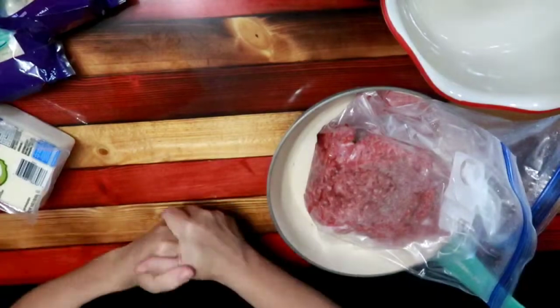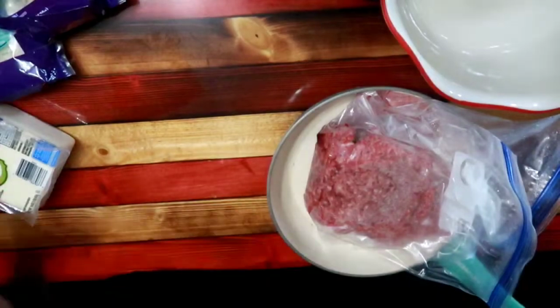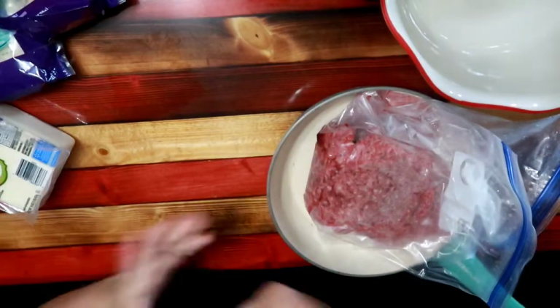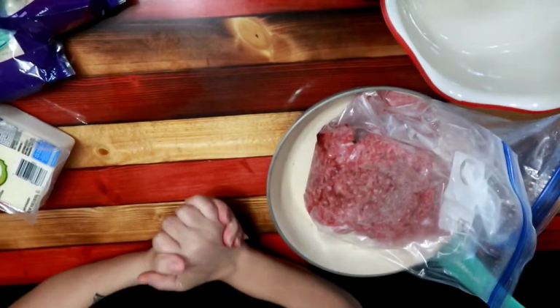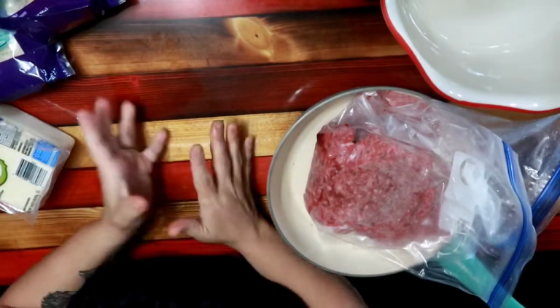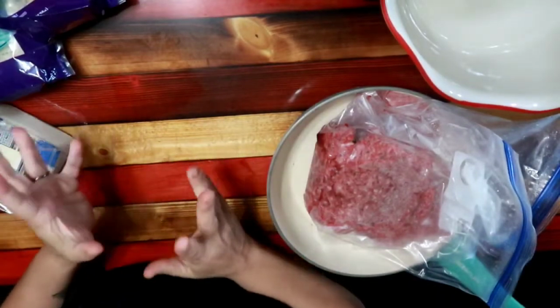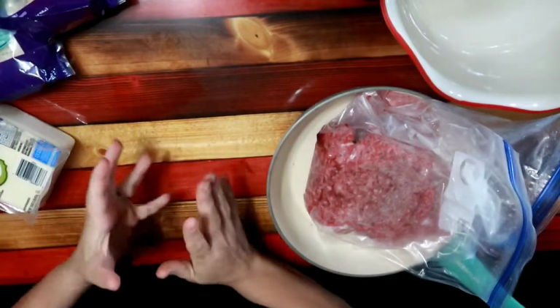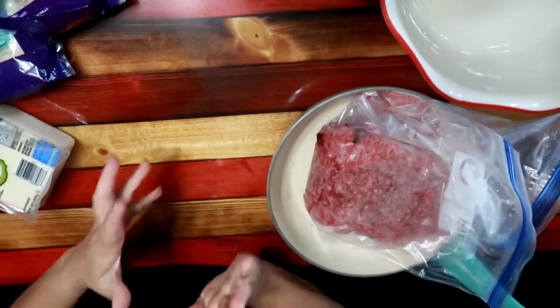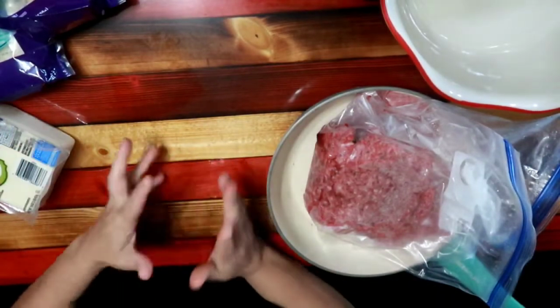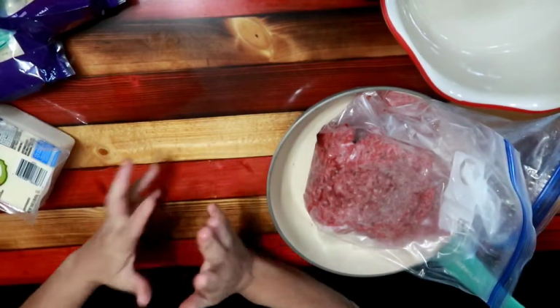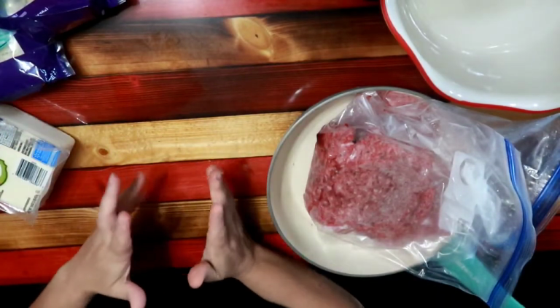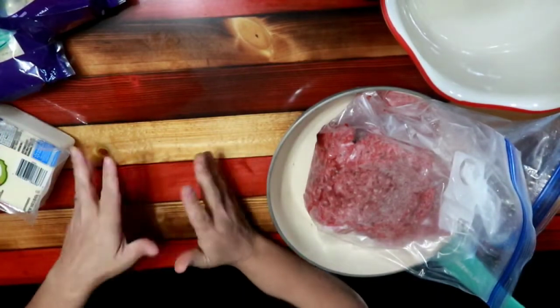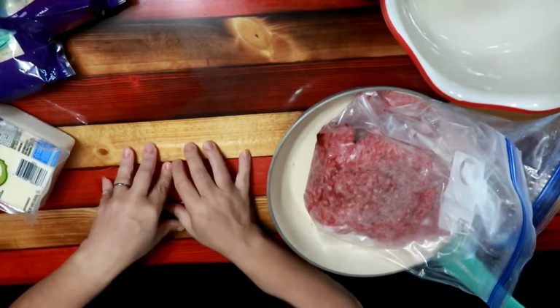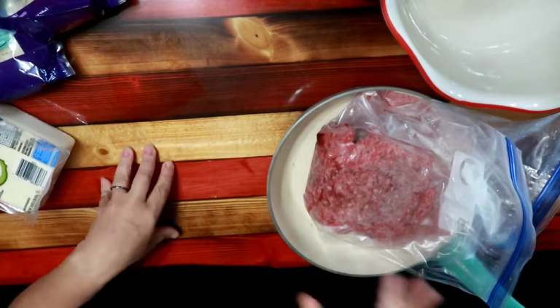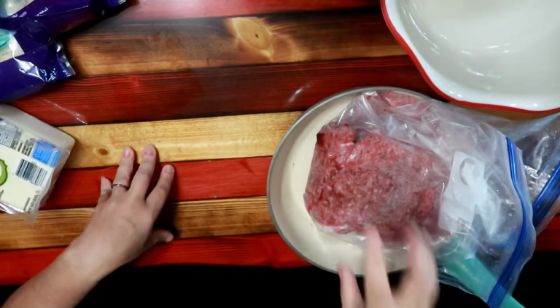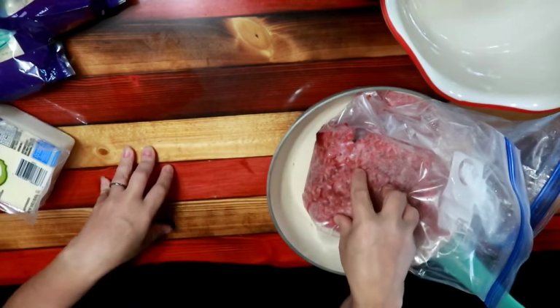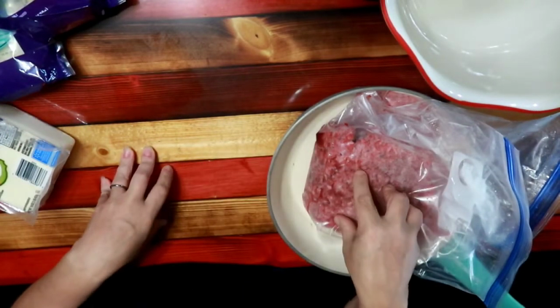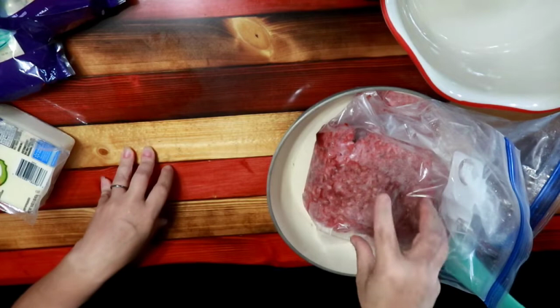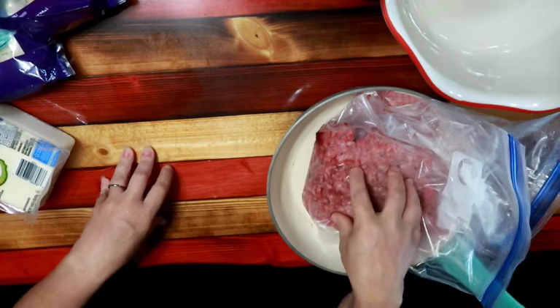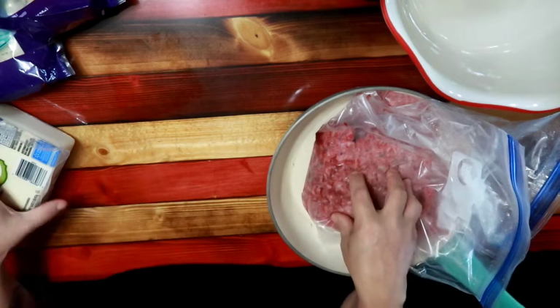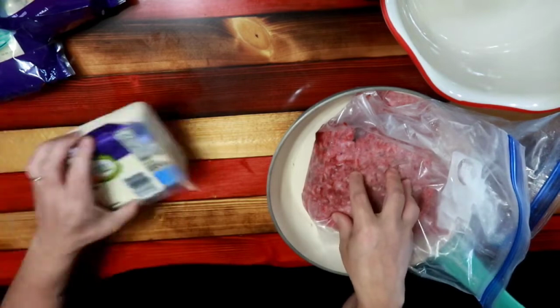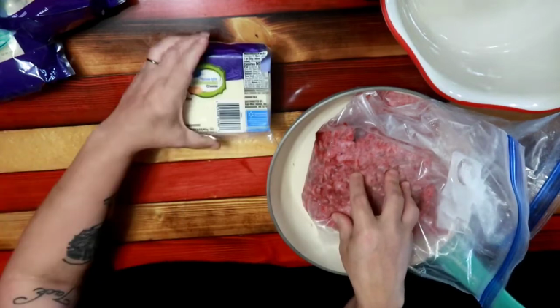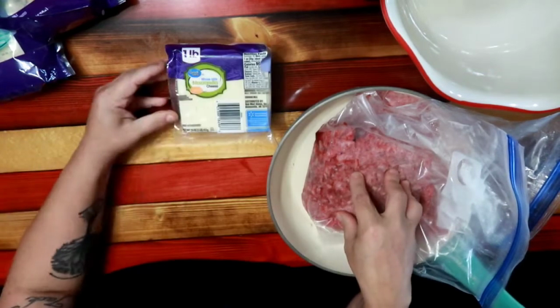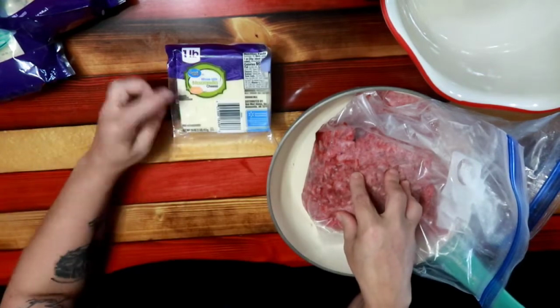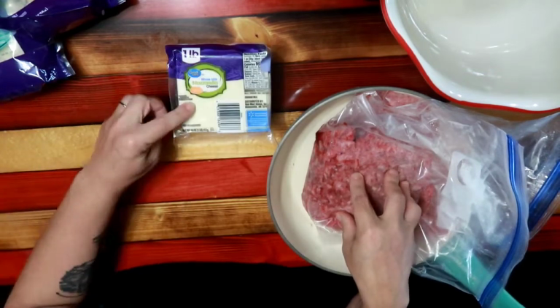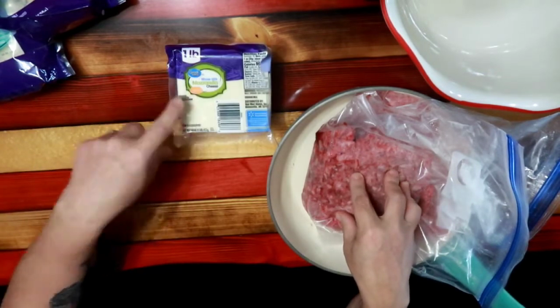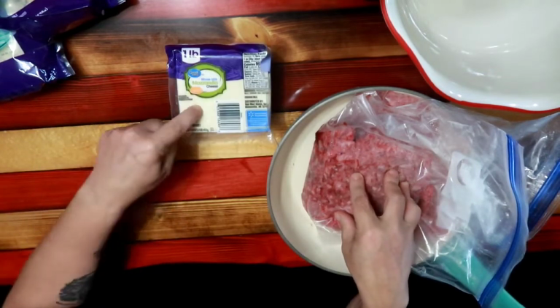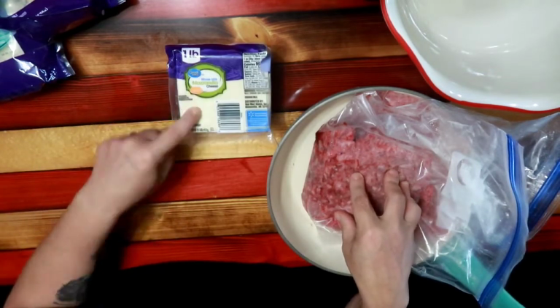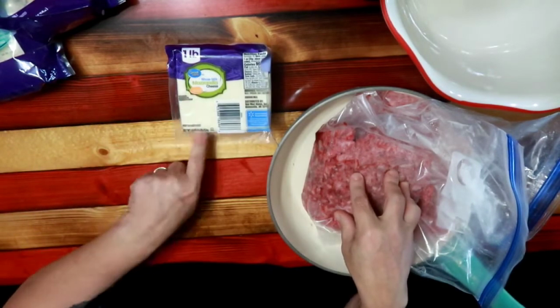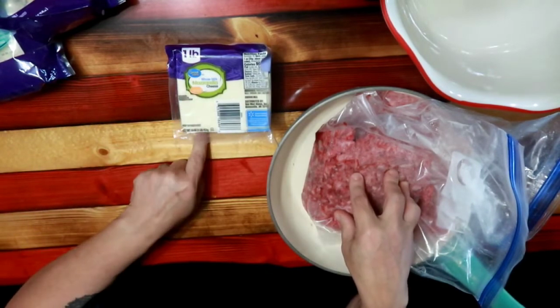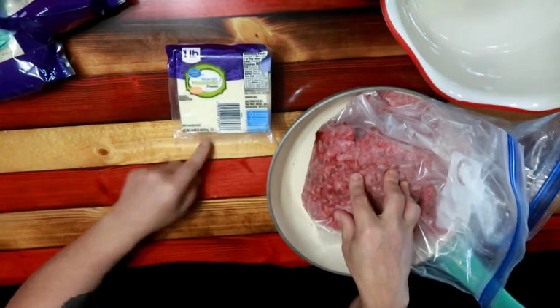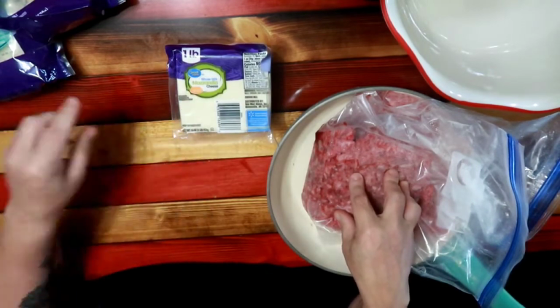Hey, hey, hey friends. Today is the day. Today is the day that we are making lasagna.